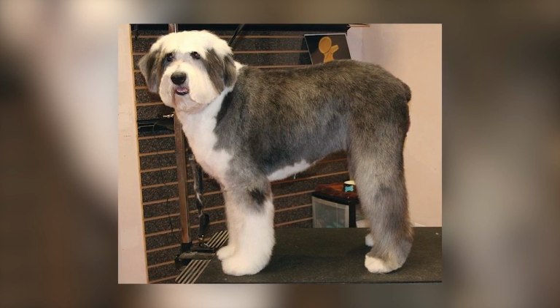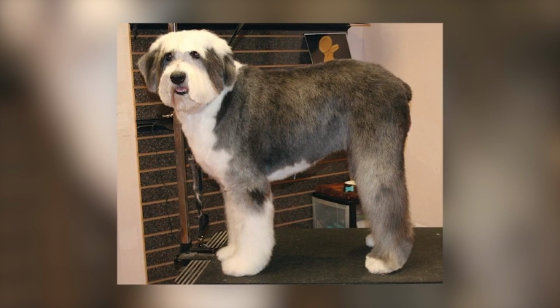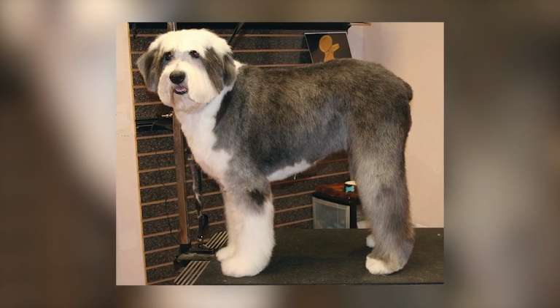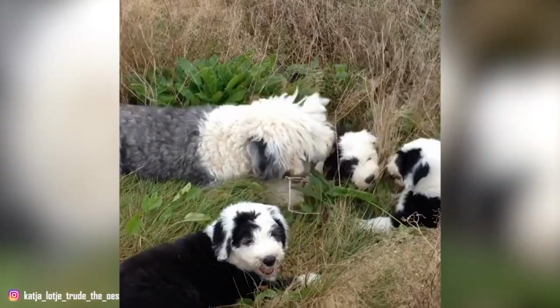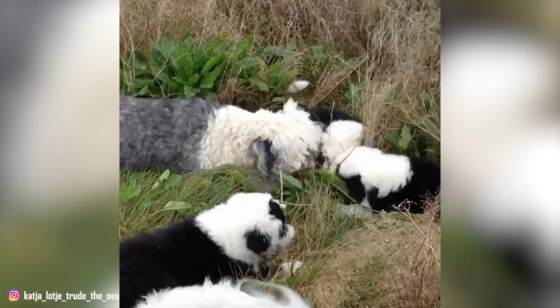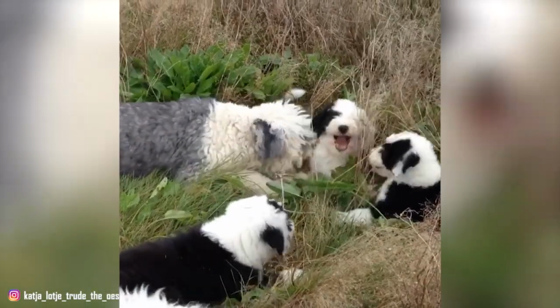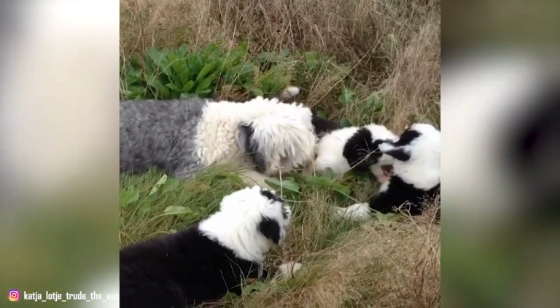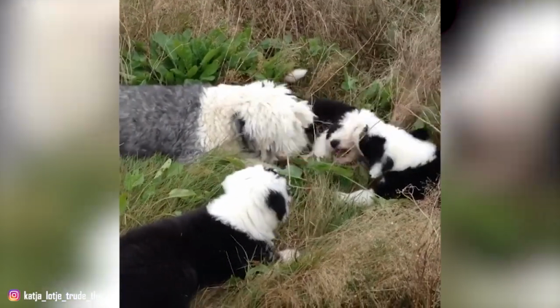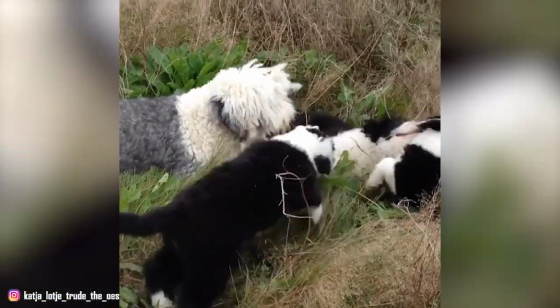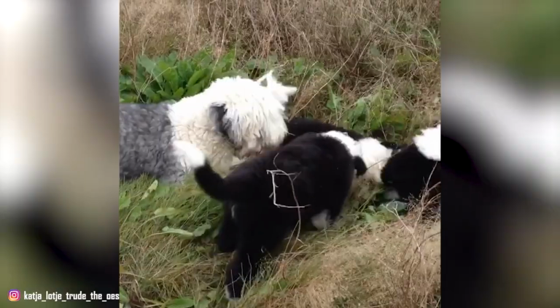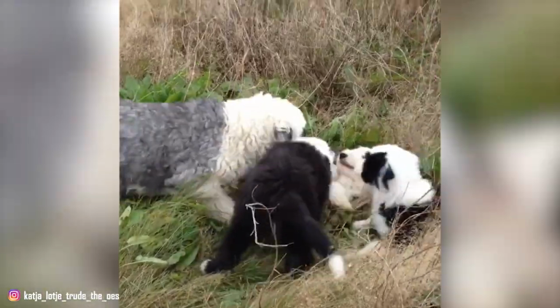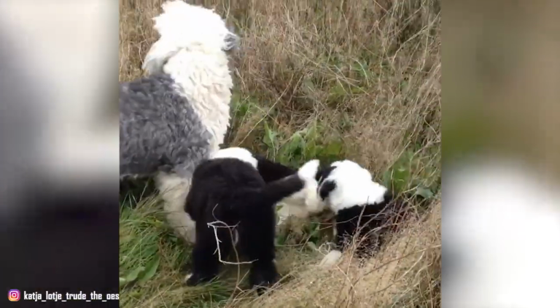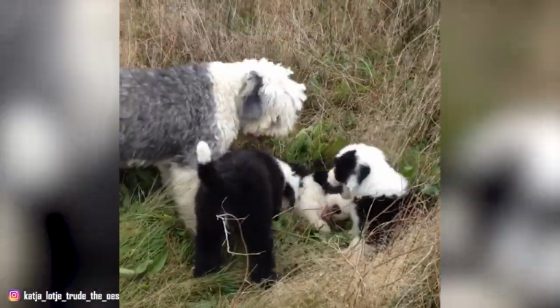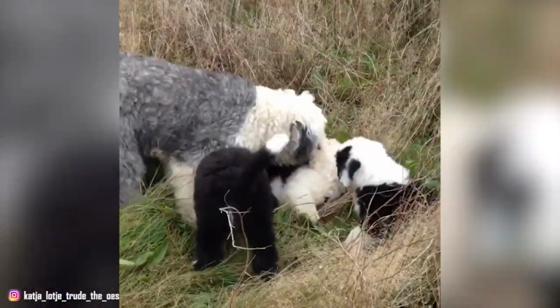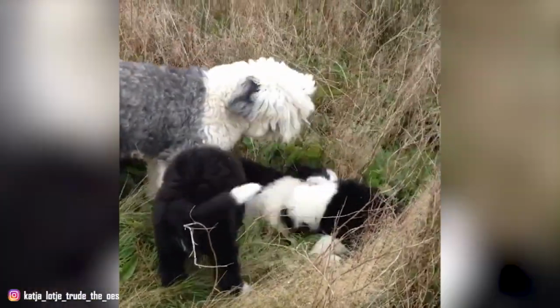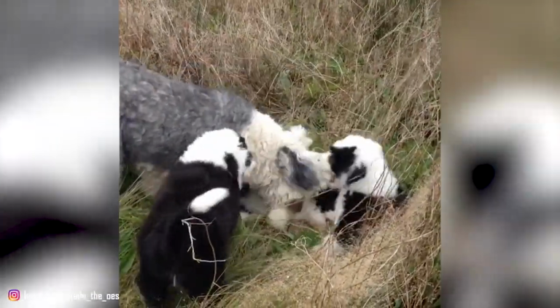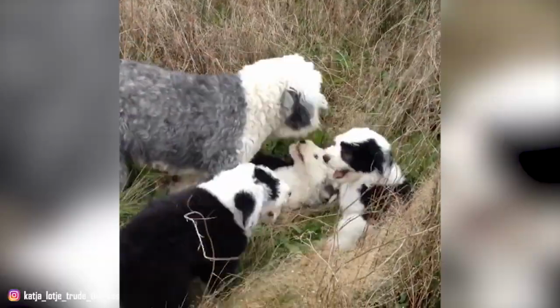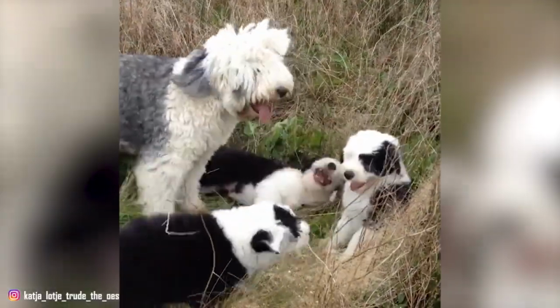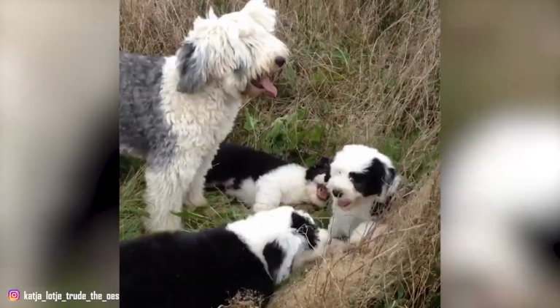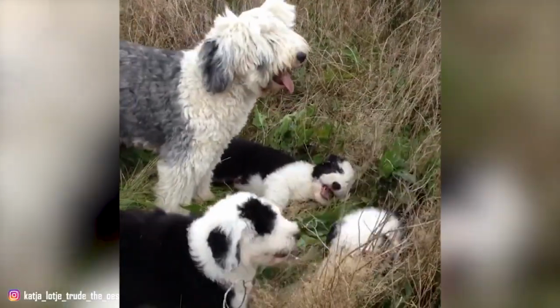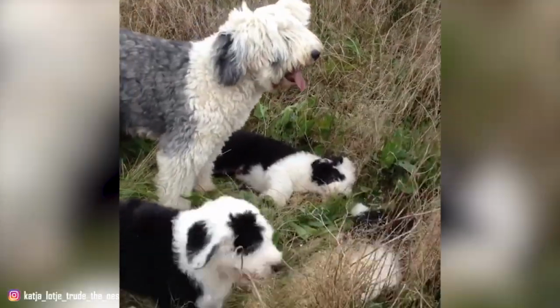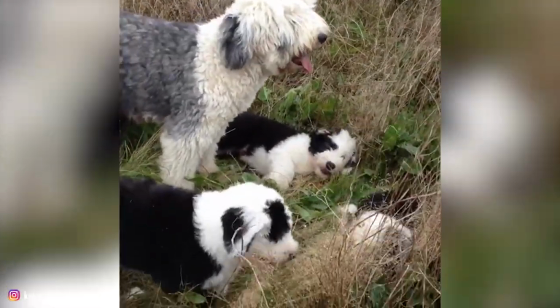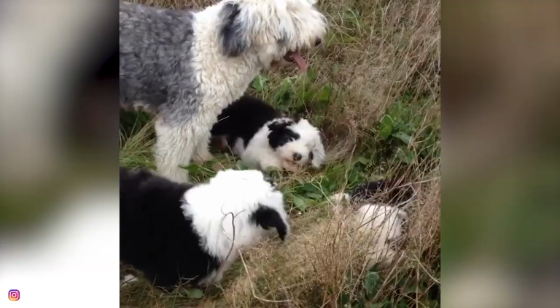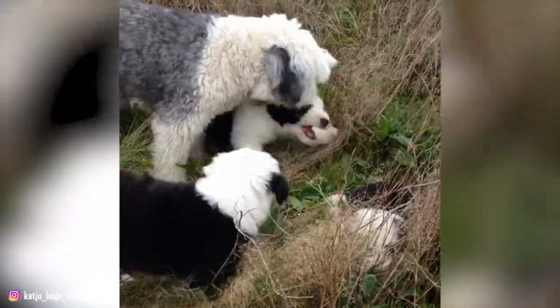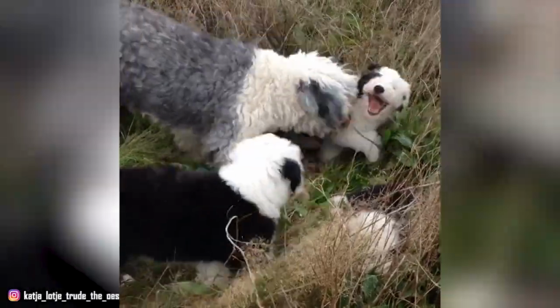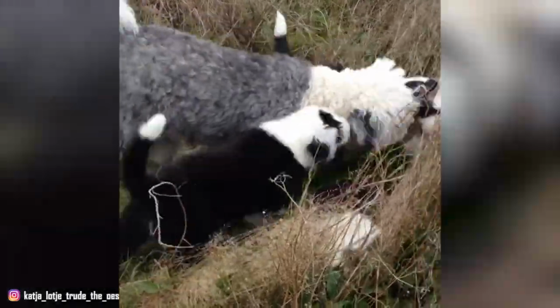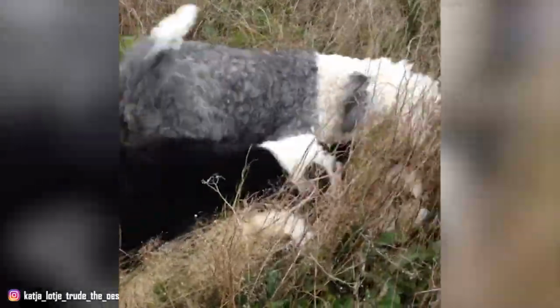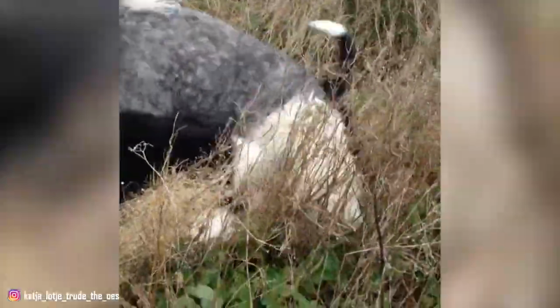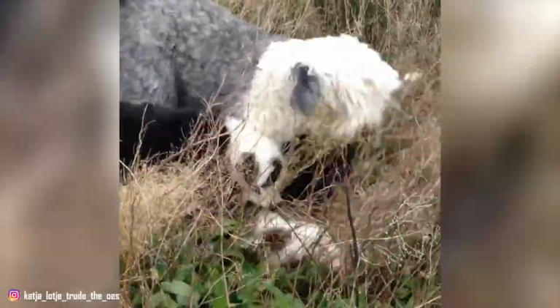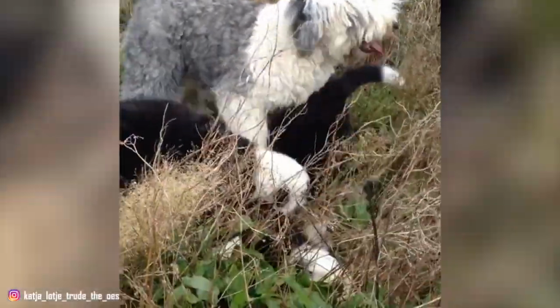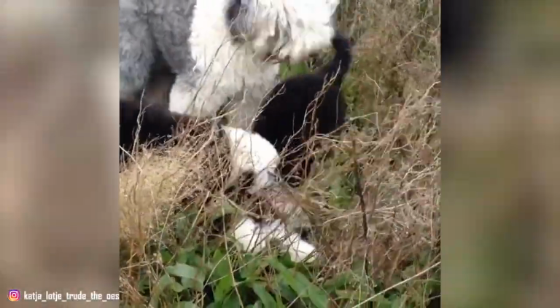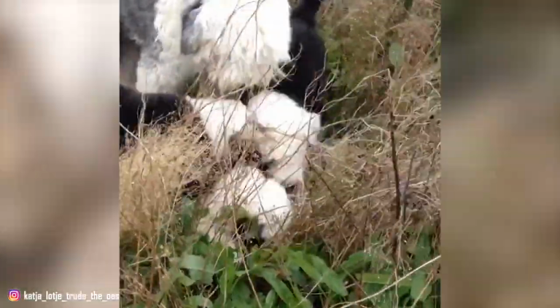Please remember that tail docking is an illegal activity, and puppies should be presented with a full tail. This does create extra work in this breed in order to maintain hygiene under the tail, but docking is a cruel procedure which no puppy should be forced to endure.